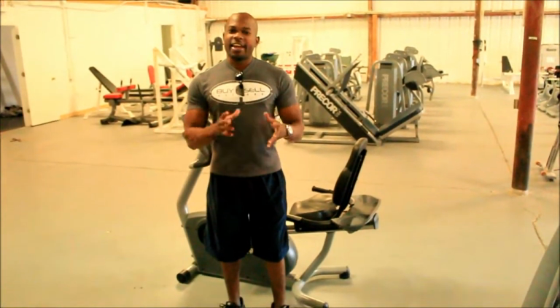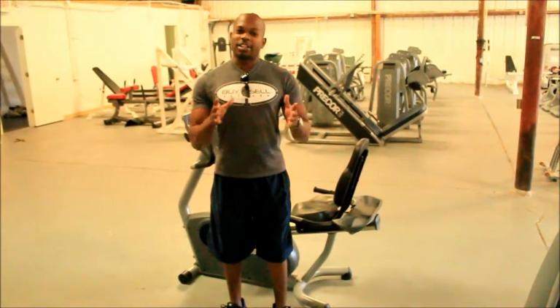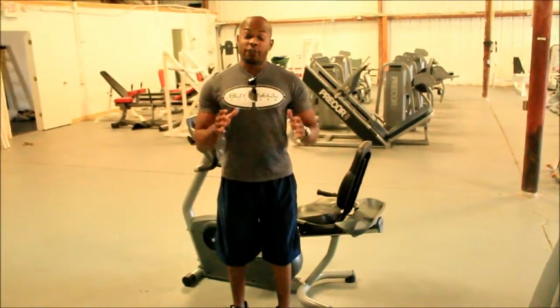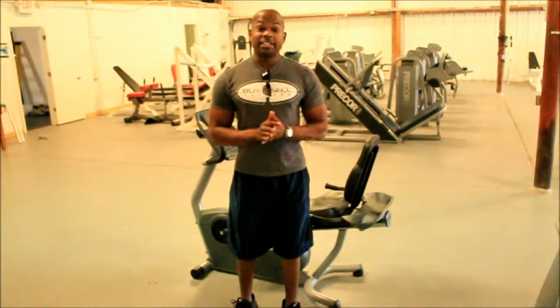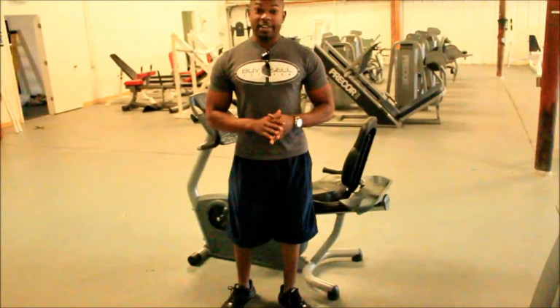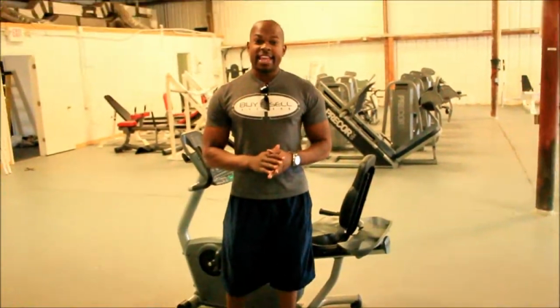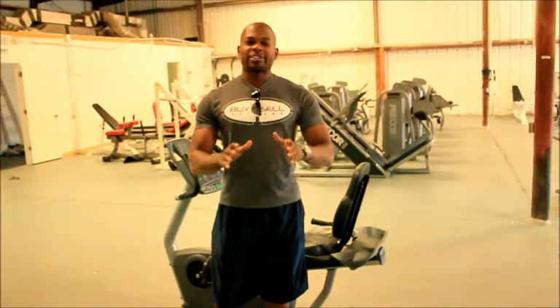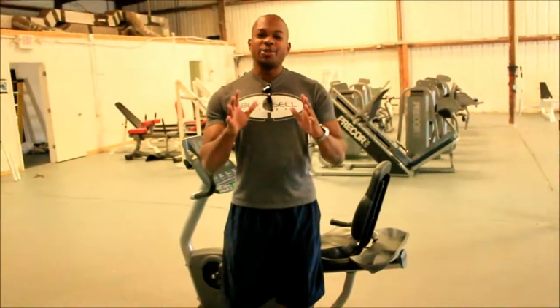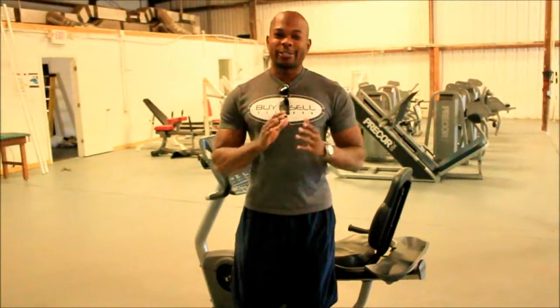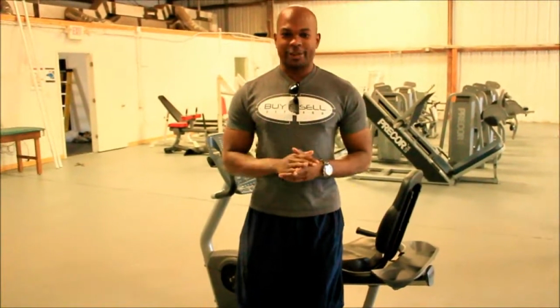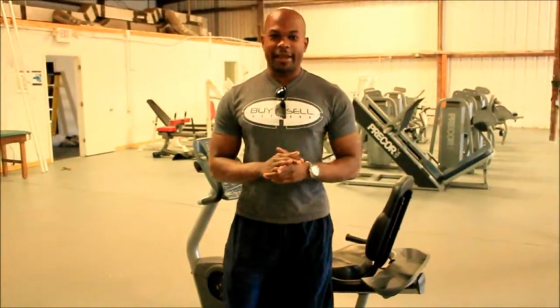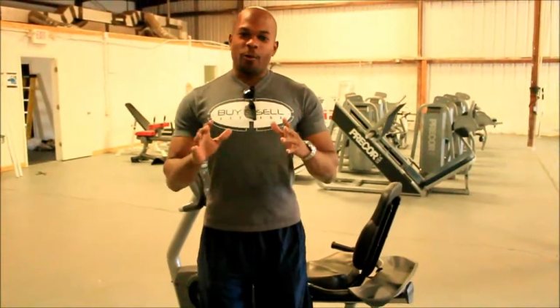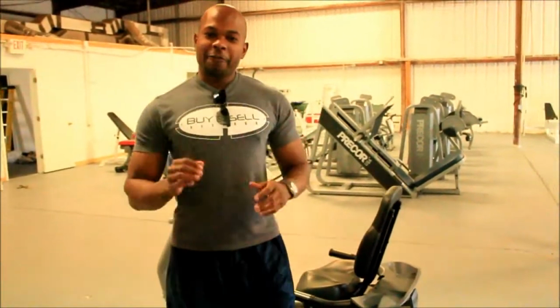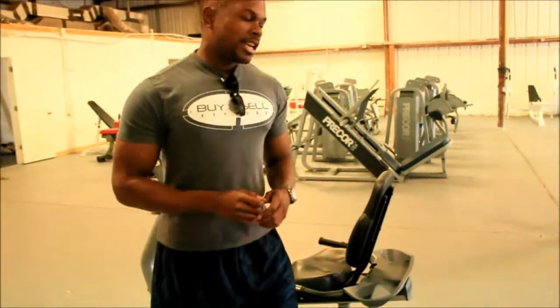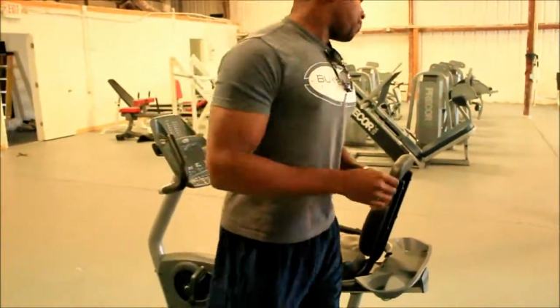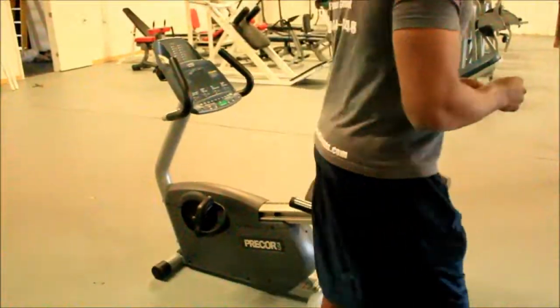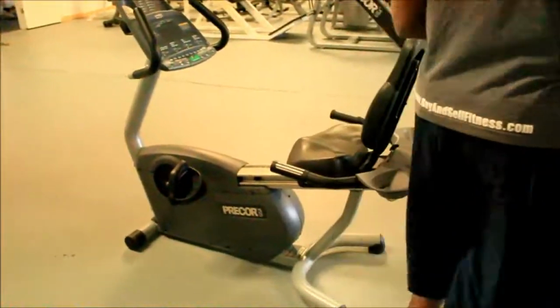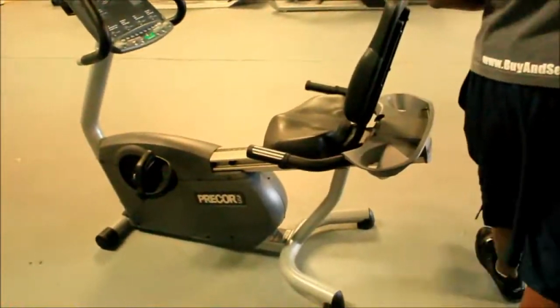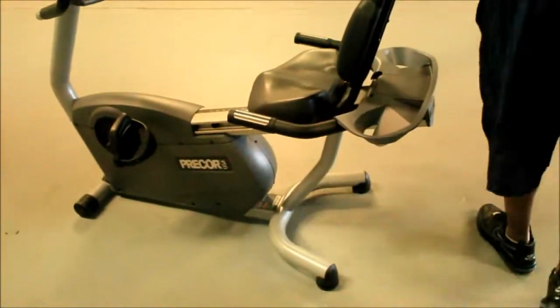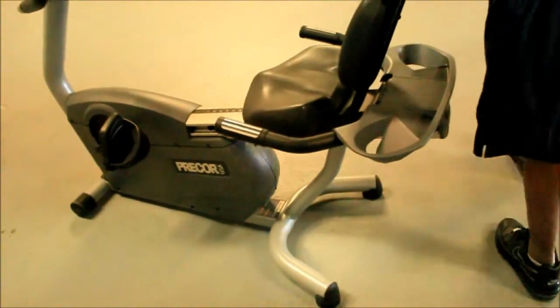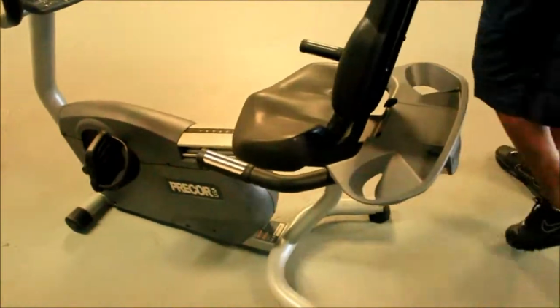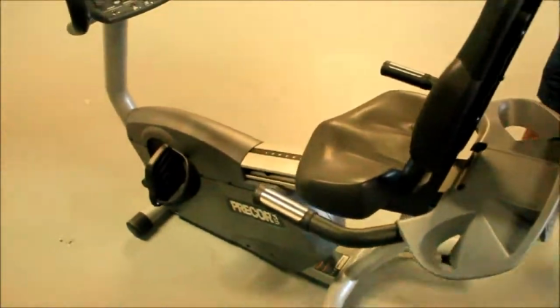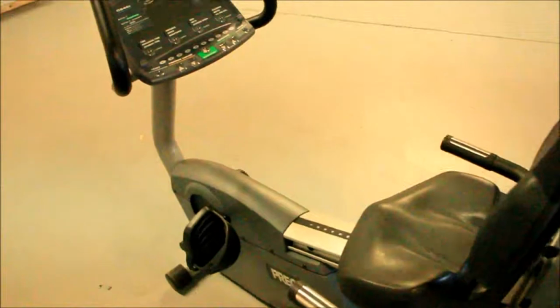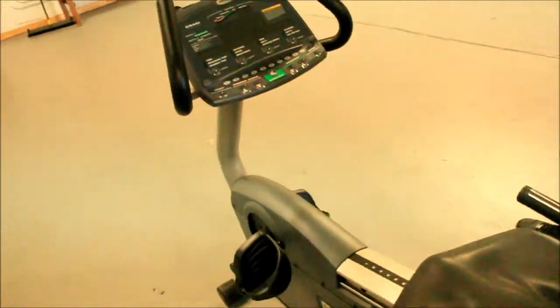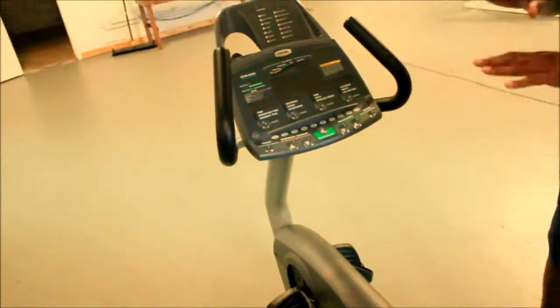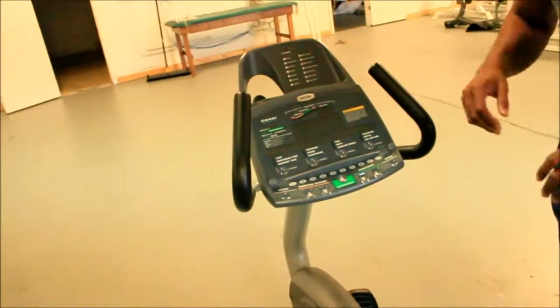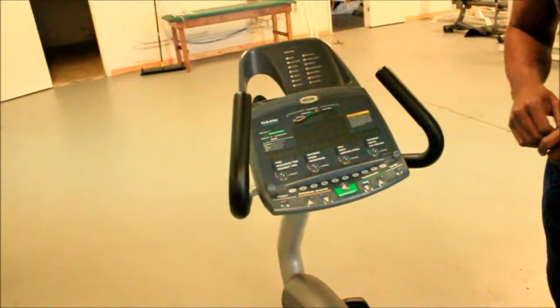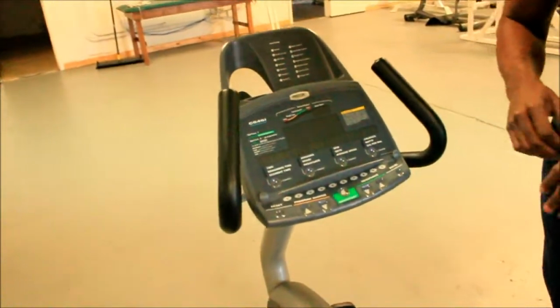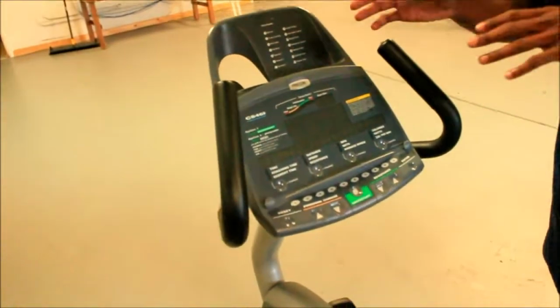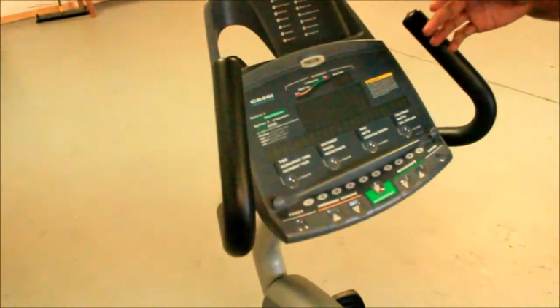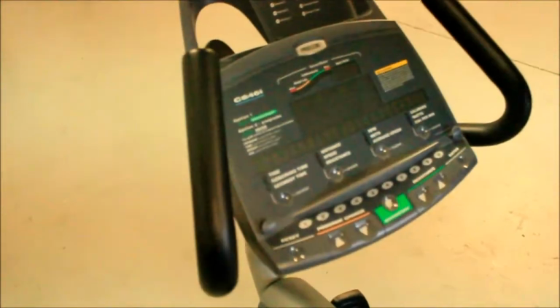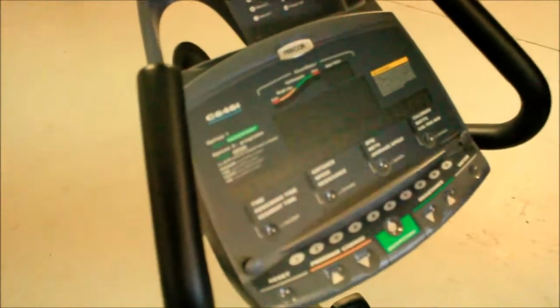Hello, it's Oliver with Fine Cell Fitness, and we have some new inventory to show you today. What we have for you today is the Pre-Core C846i Recumbent Bike. This is a great one to have, whether you're going to a home gym or commercial facility.